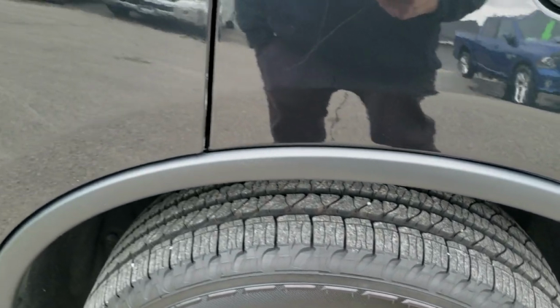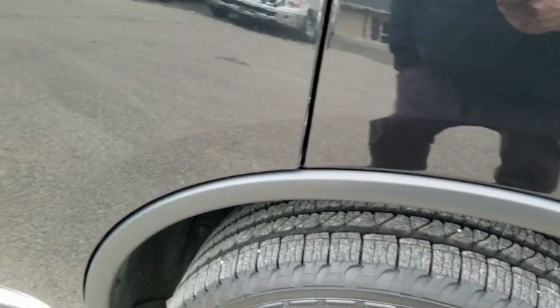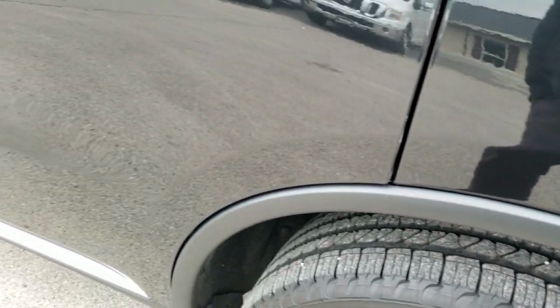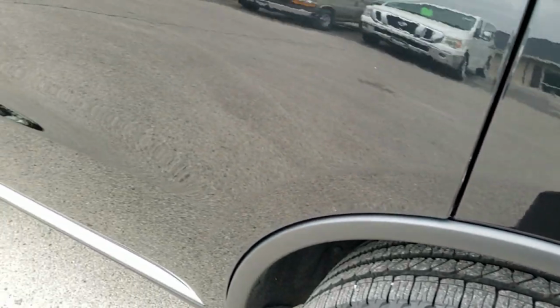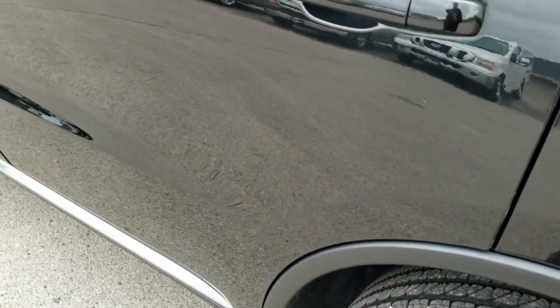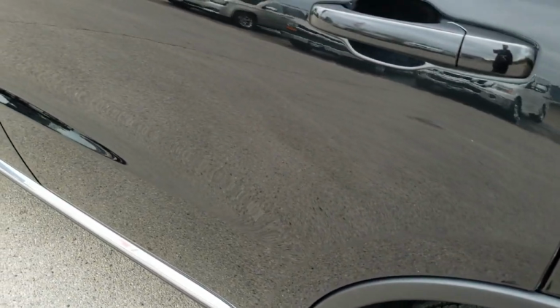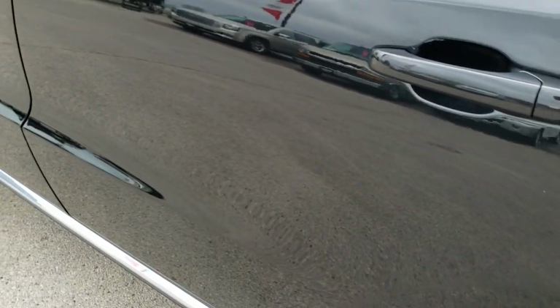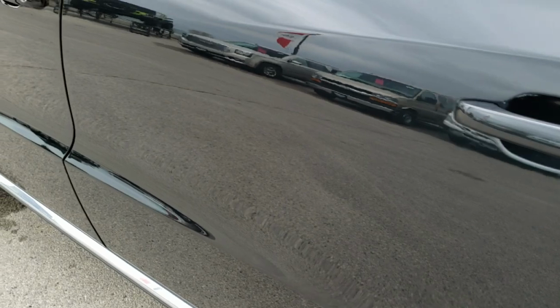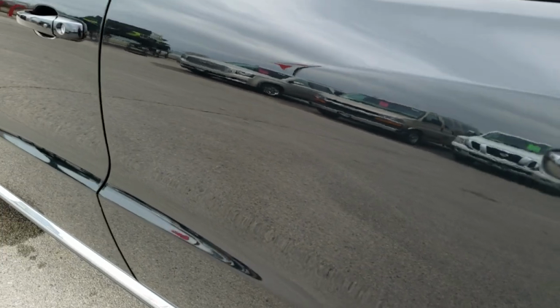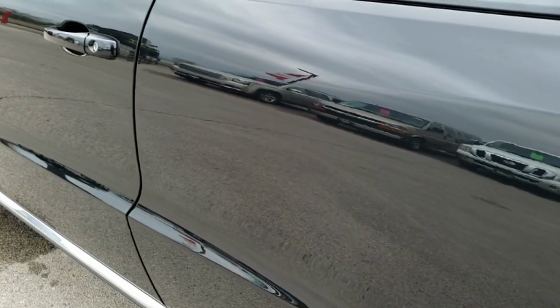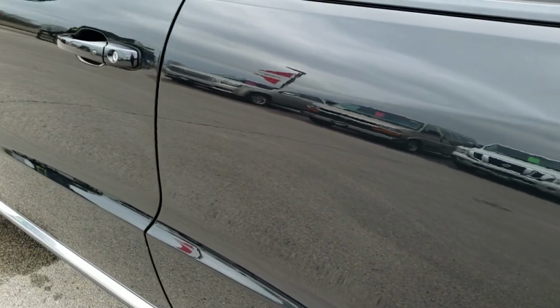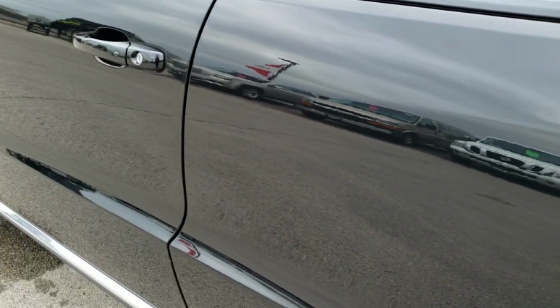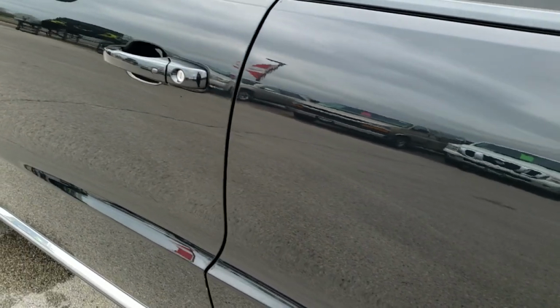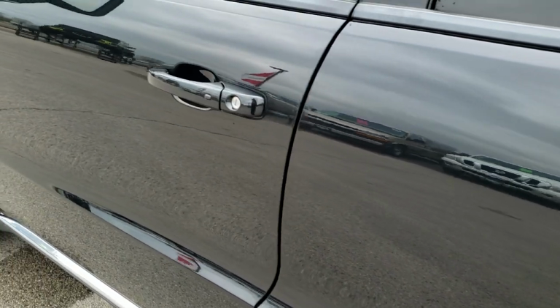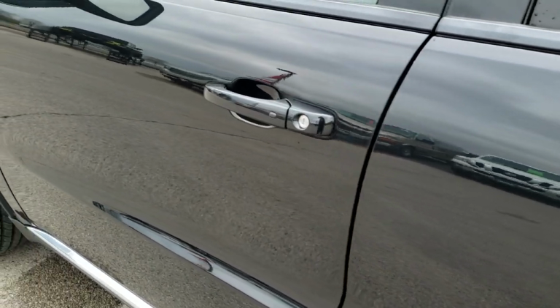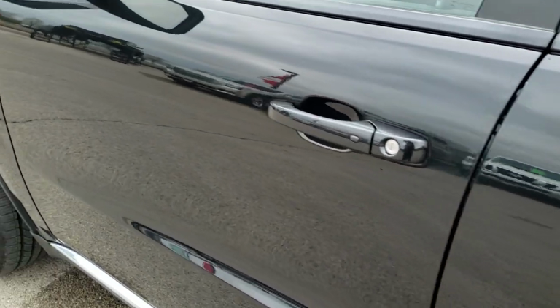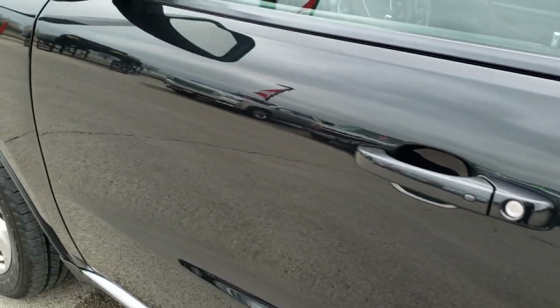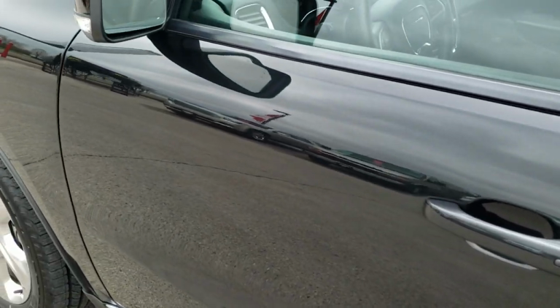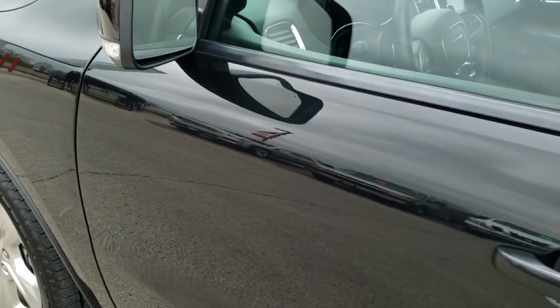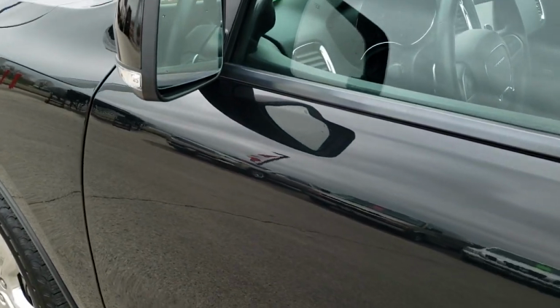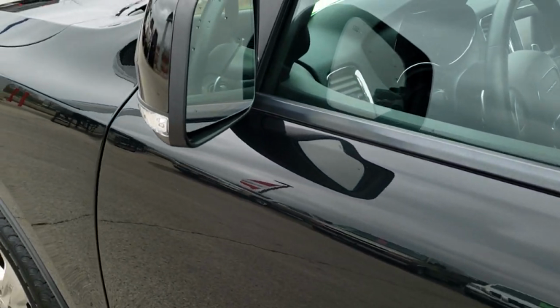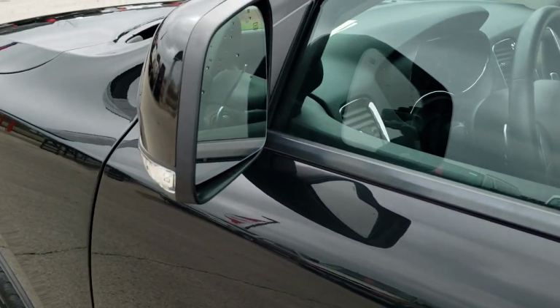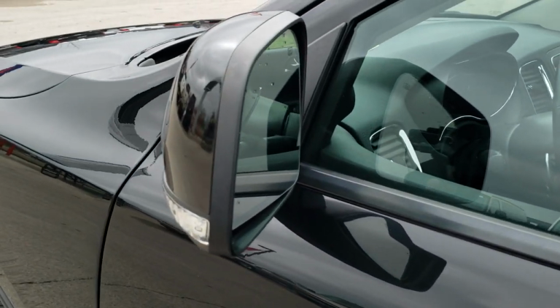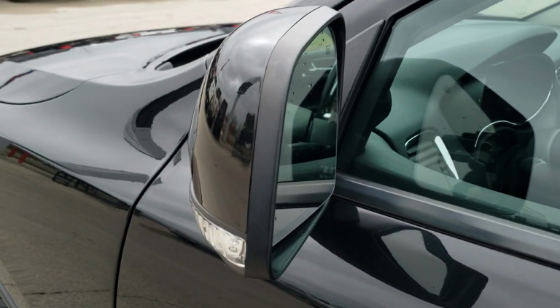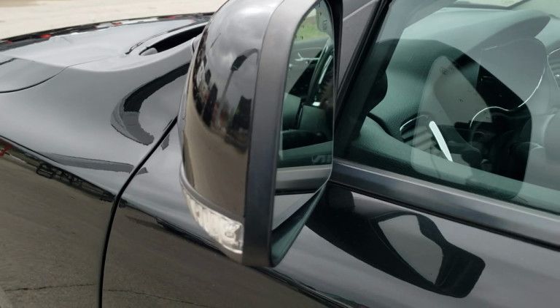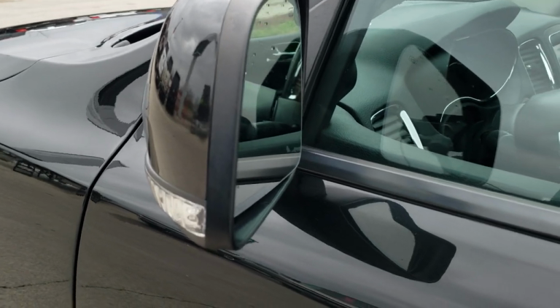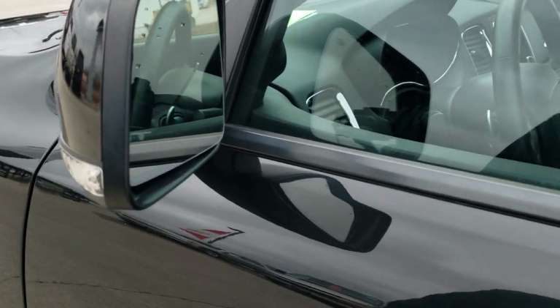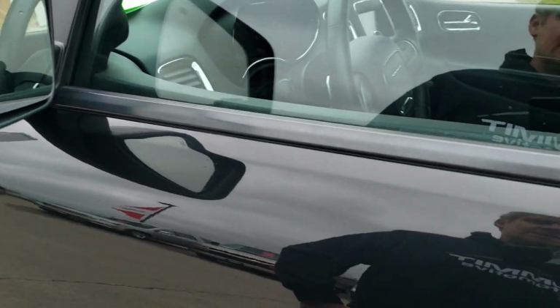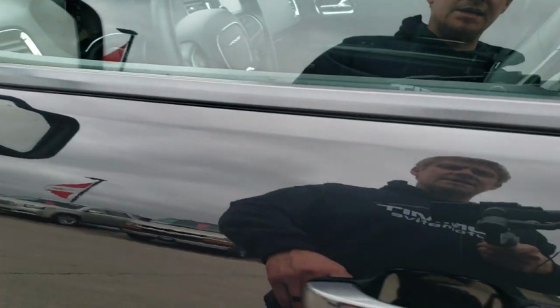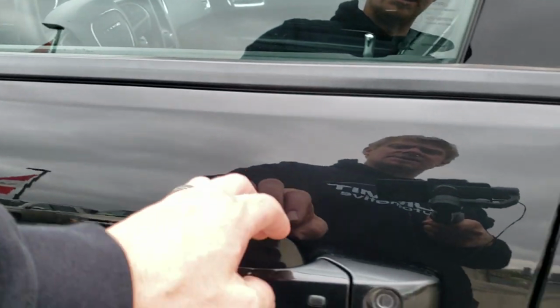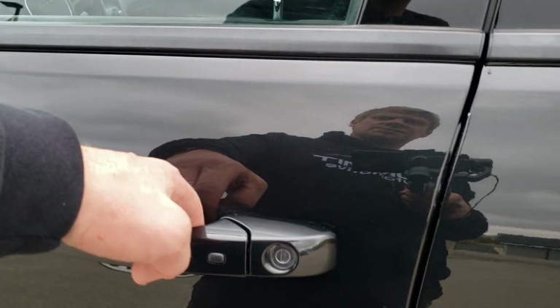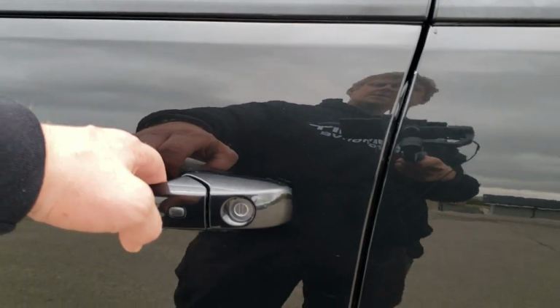The rest of the side has no dents, no dings, no scuffs, no scrapes — really nice shape. You do get the heated mirrors with built-in LED directional signals and the enter-and-go system.